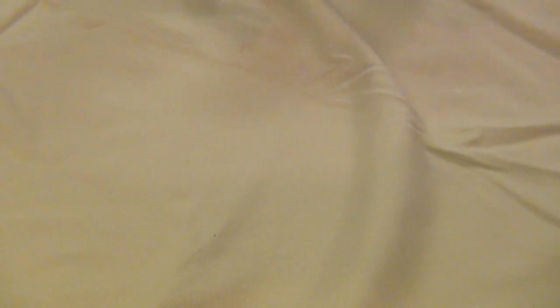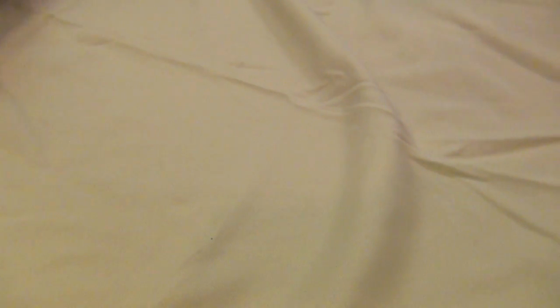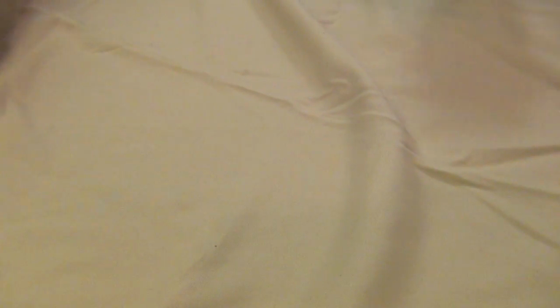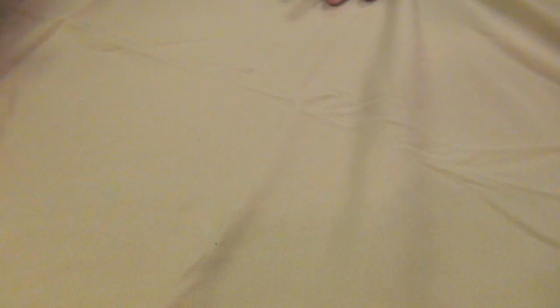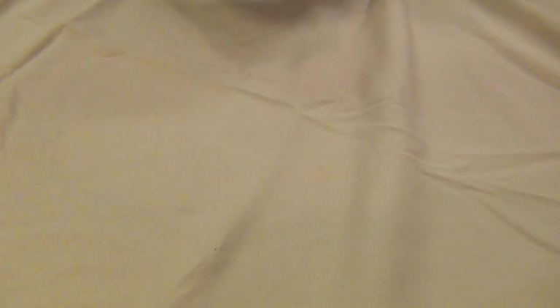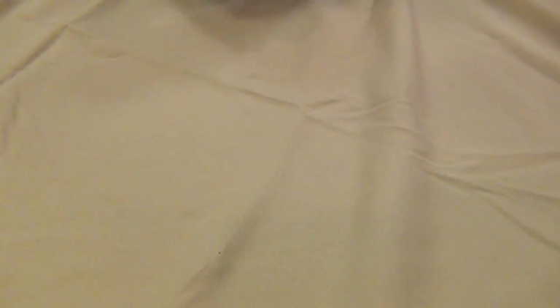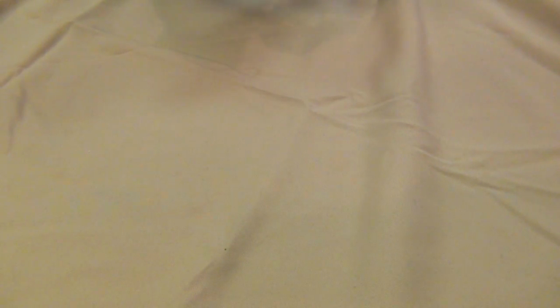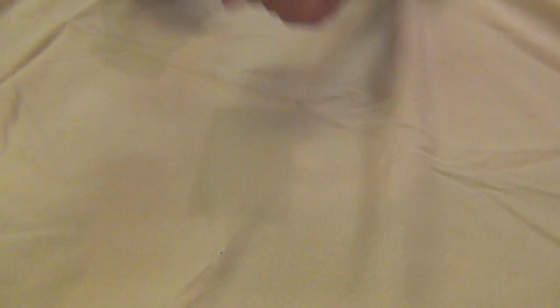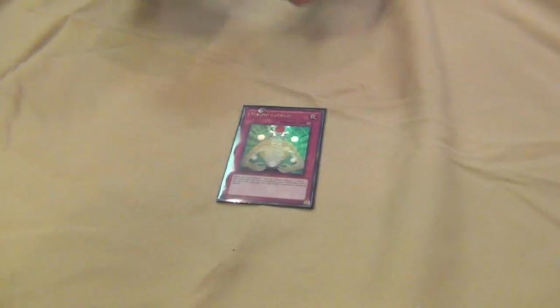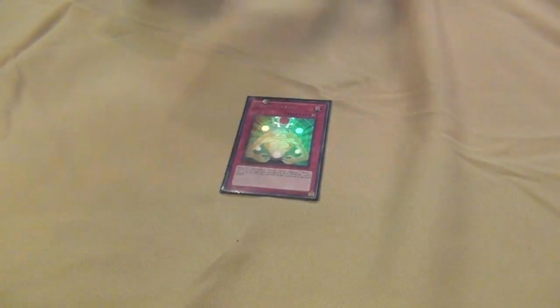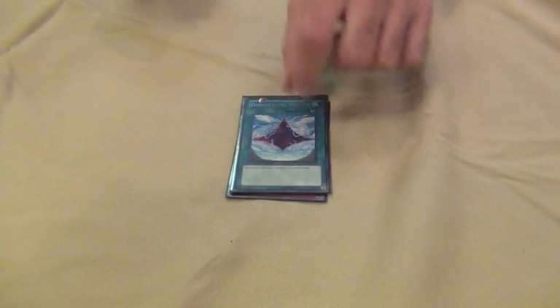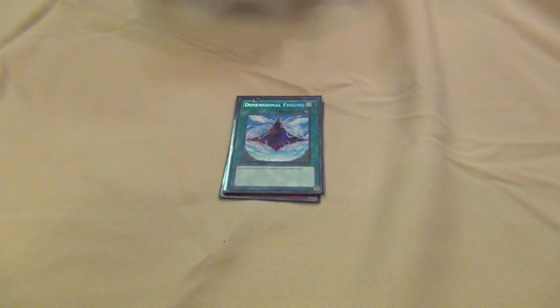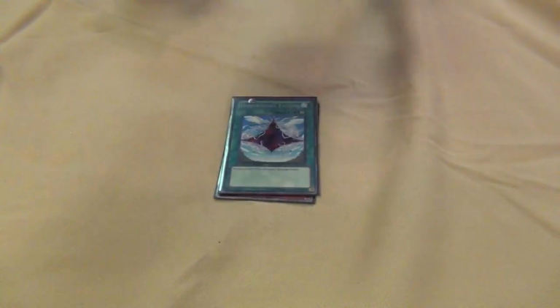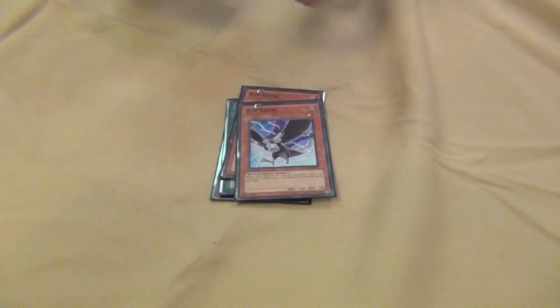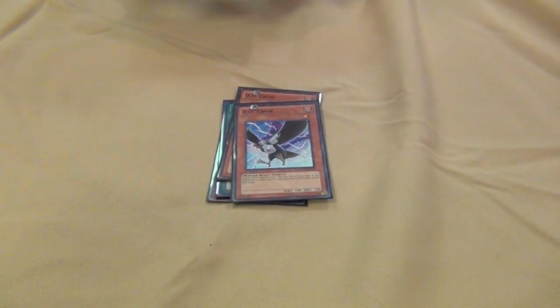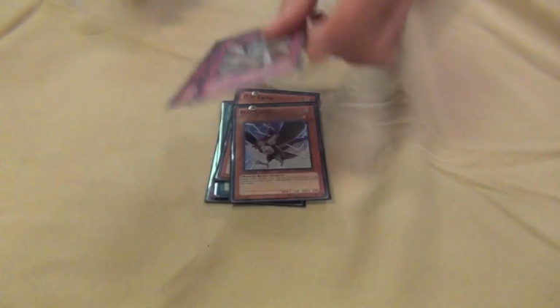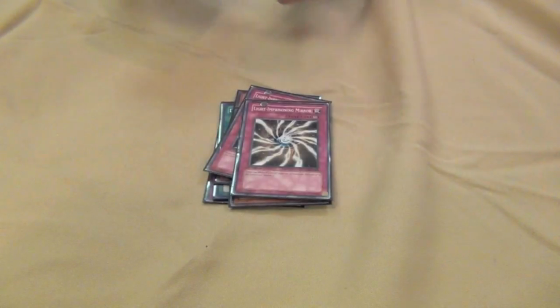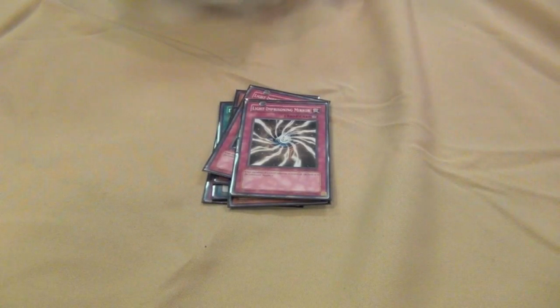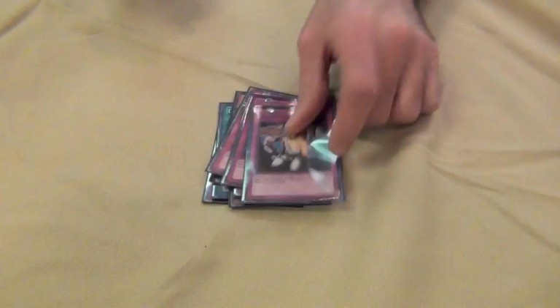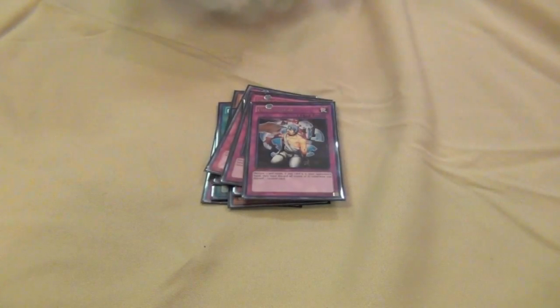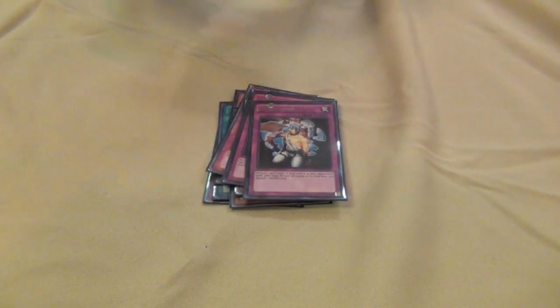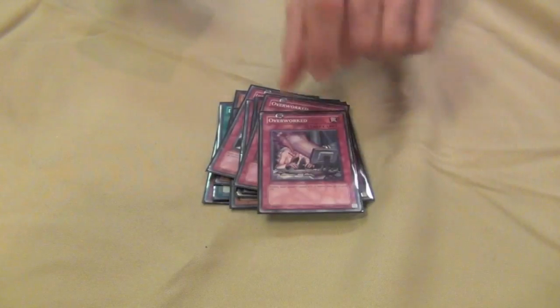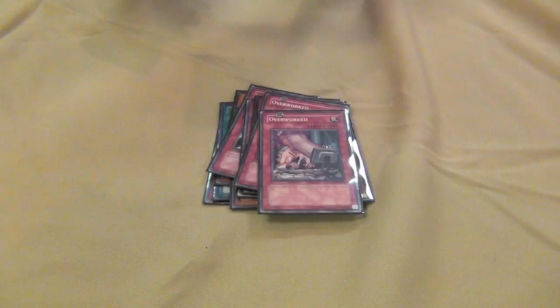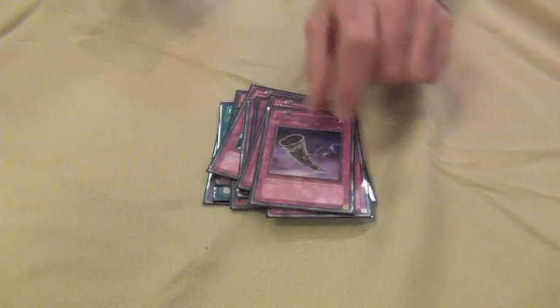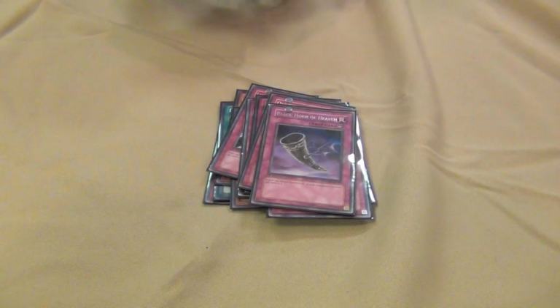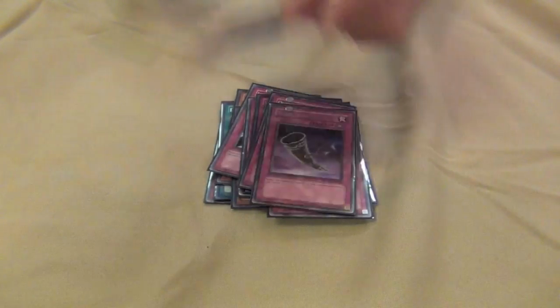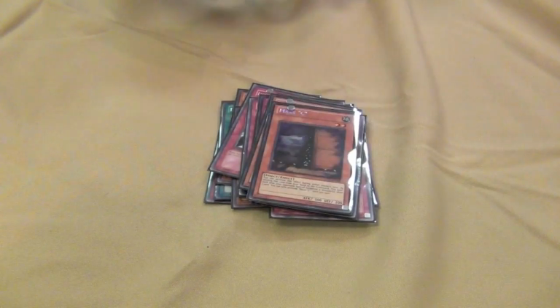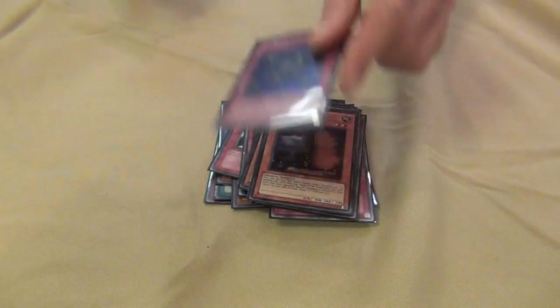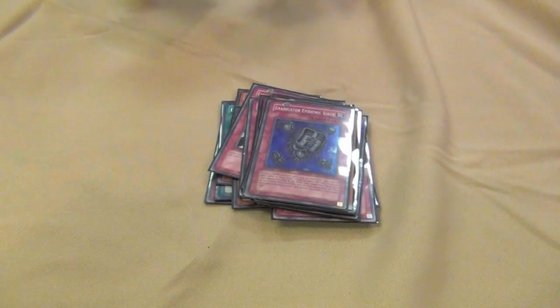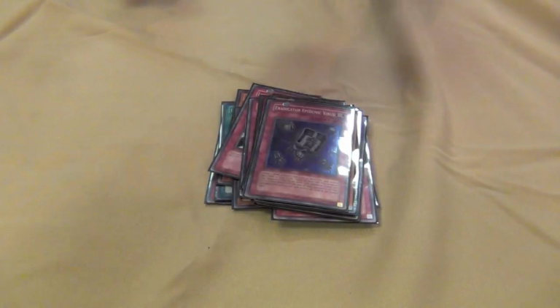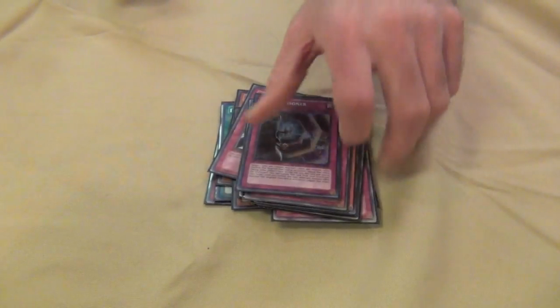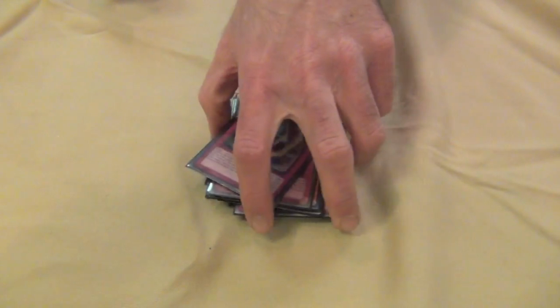Side deck: 1 Macro Cosmos, 1 Dimensional Fissure, 2 D.D. Crow, 2 Light Imprisoning Mirror, 2 Mind Crush, 2 Overworked, 1 Black Horn of Heaven, 2 Maxx C, 1 Eradicator Epidemic Virus, and 1 Skill Prisoner.